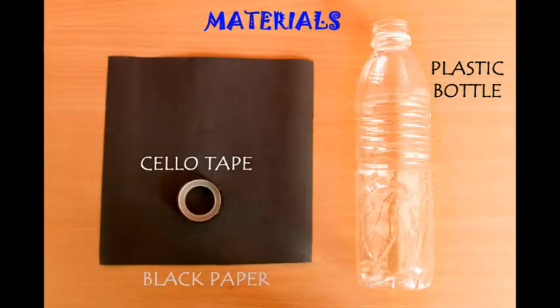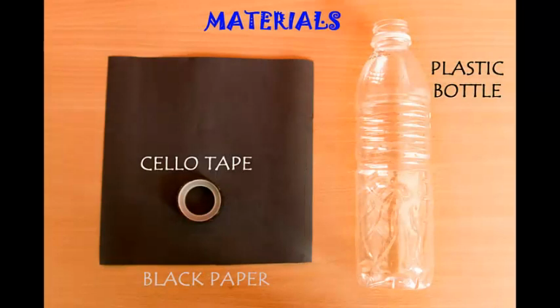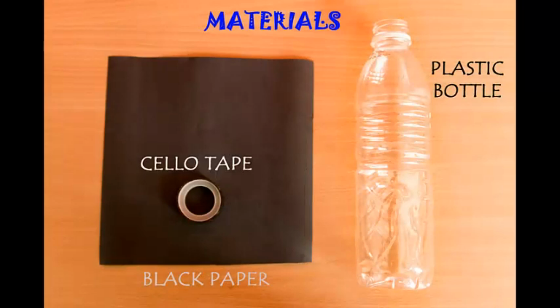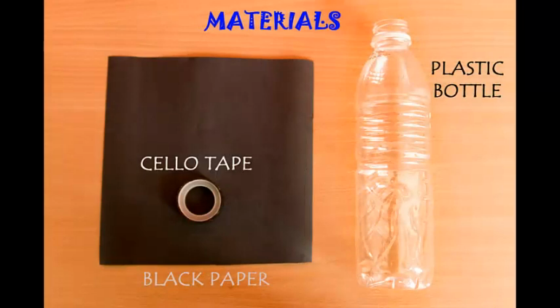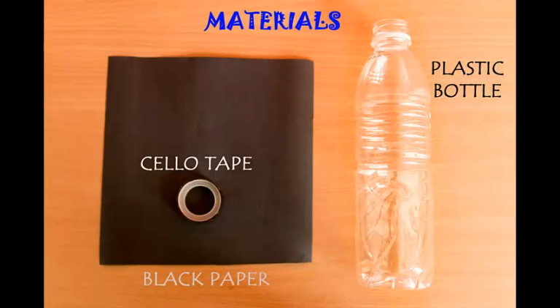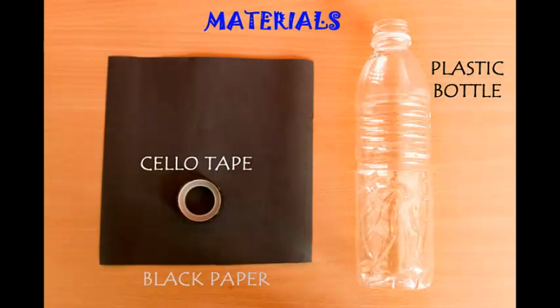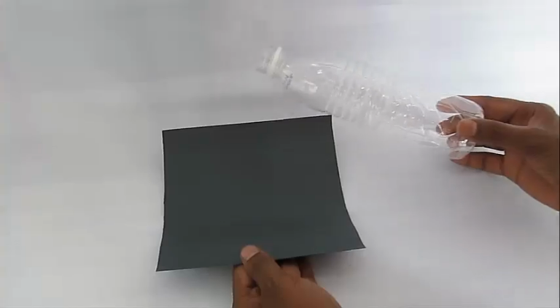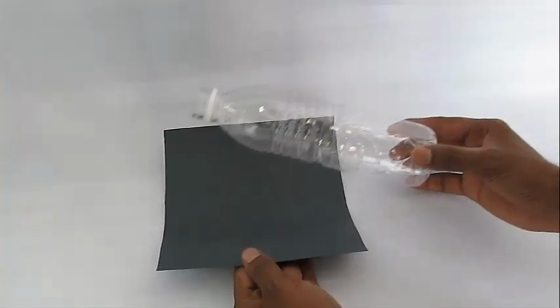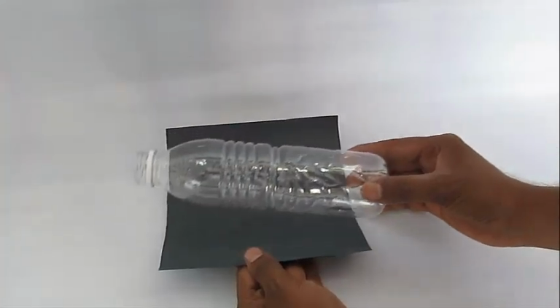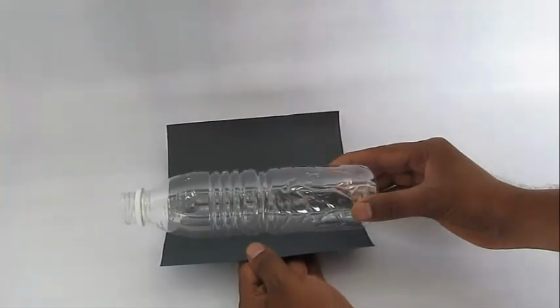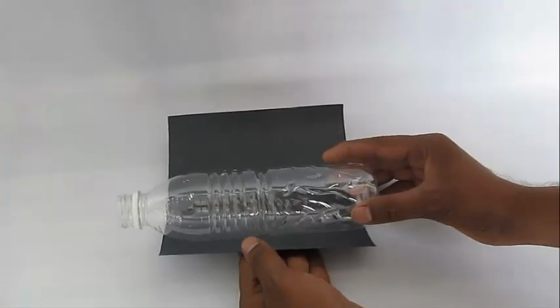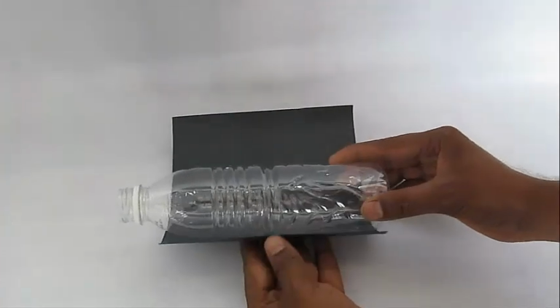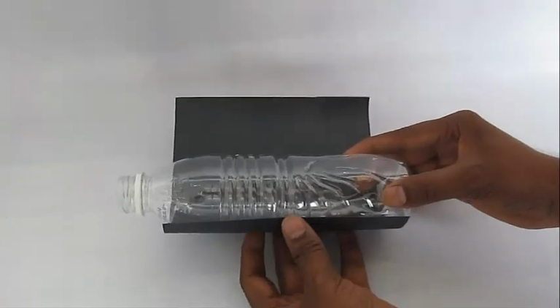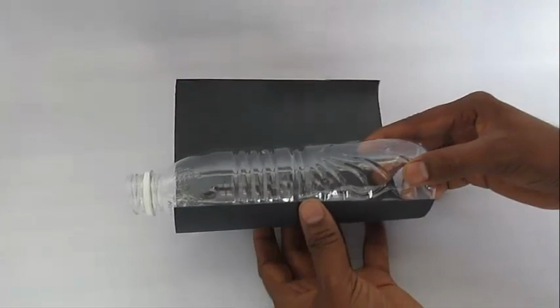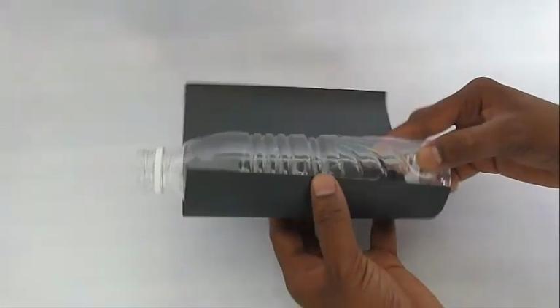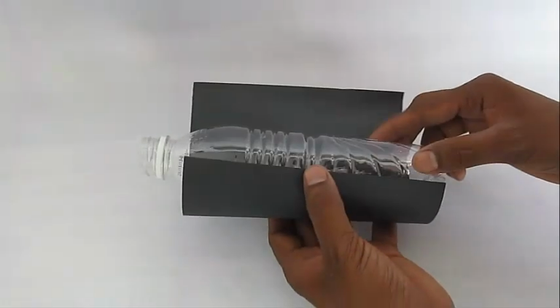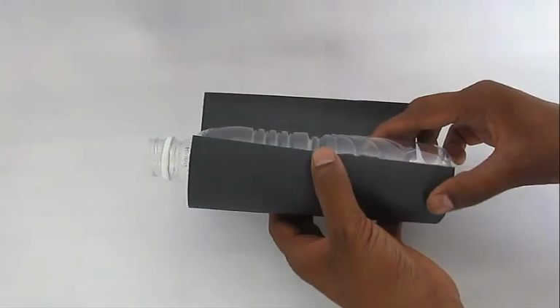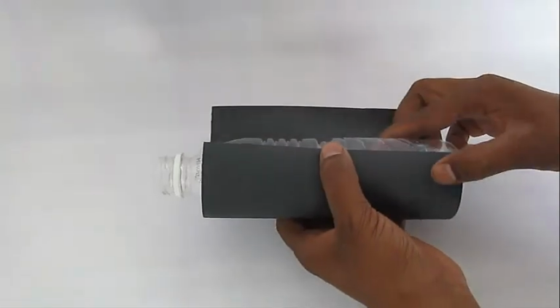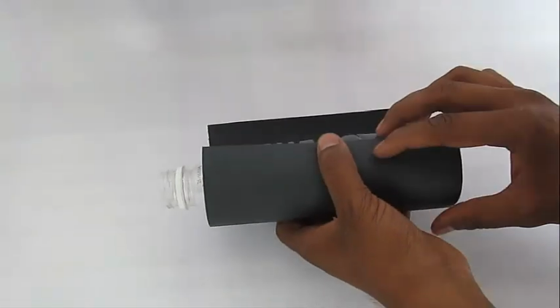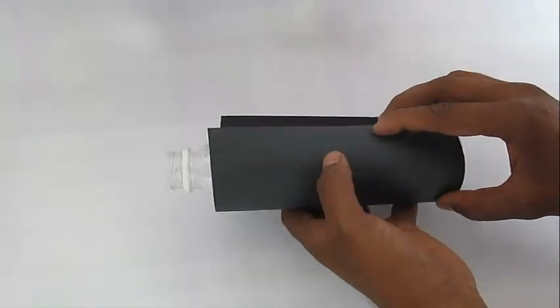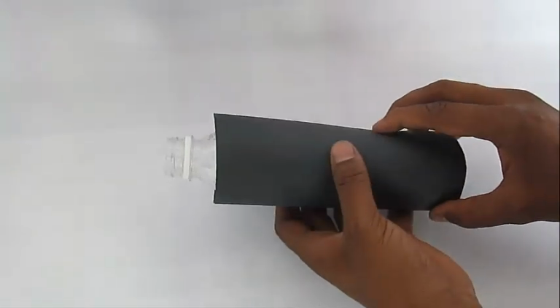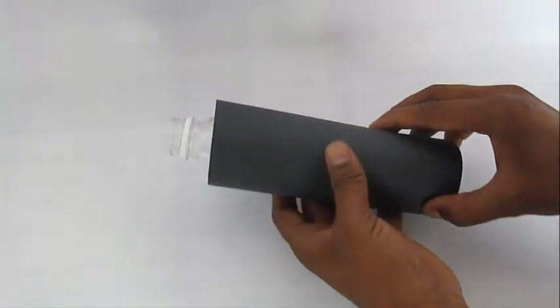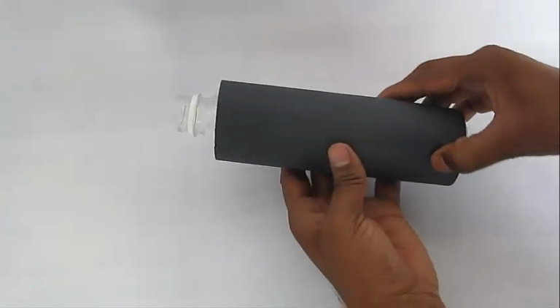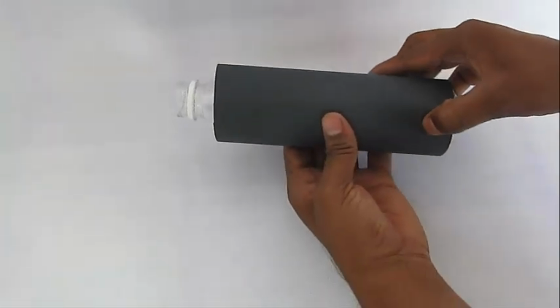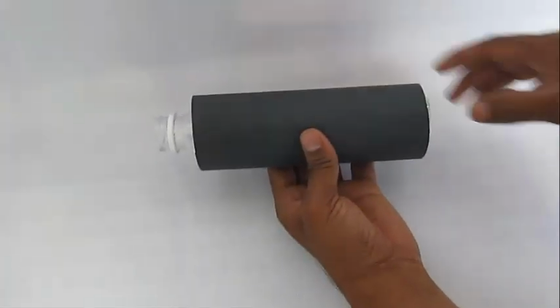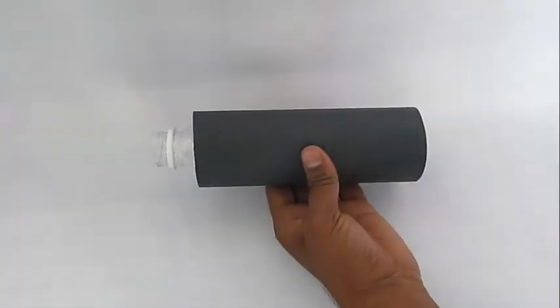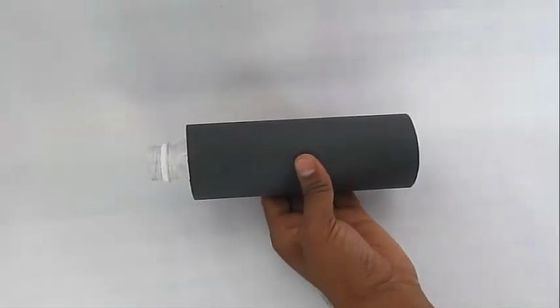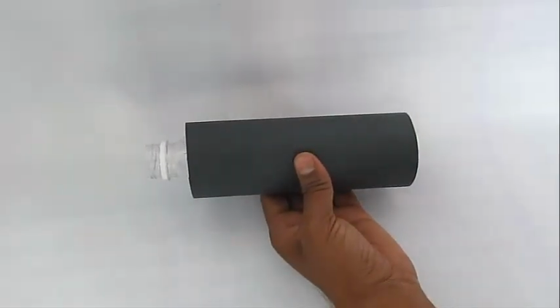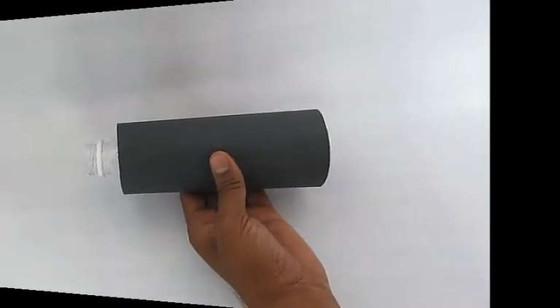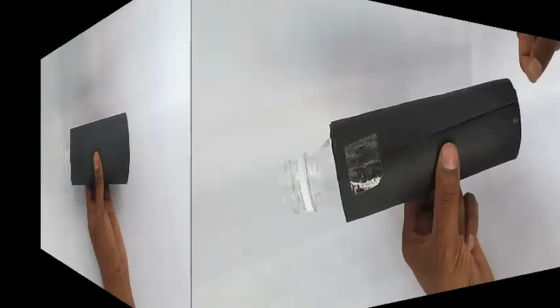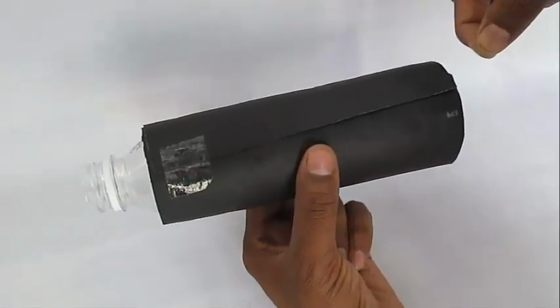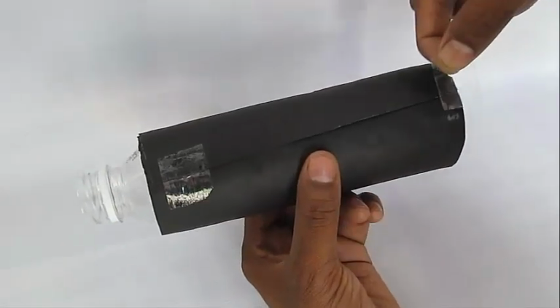You just need a plastic bottle, some tape, and black paper. You need to perform this experiment outside when it is very sunny, because the sun's heat is most critical for this experiment.